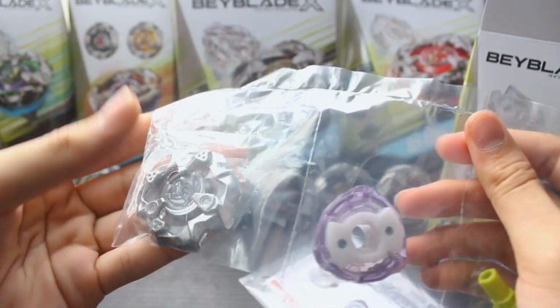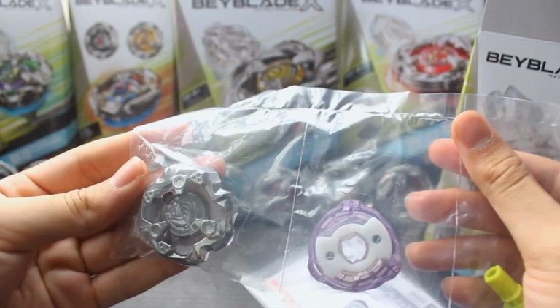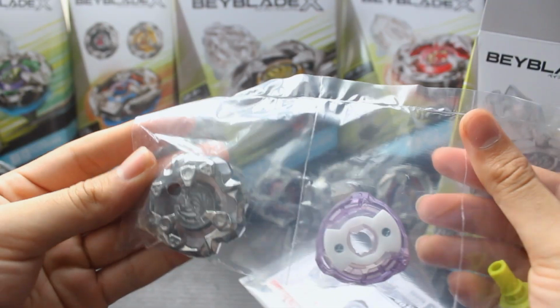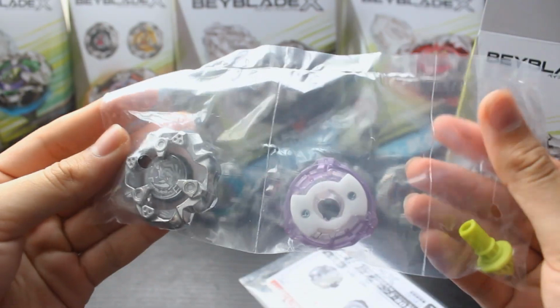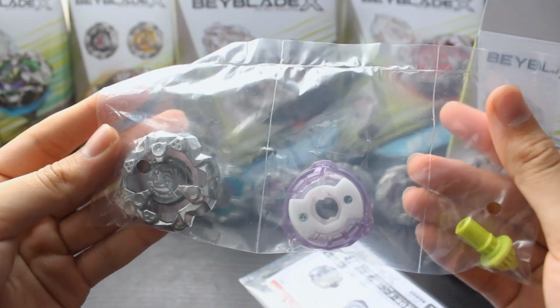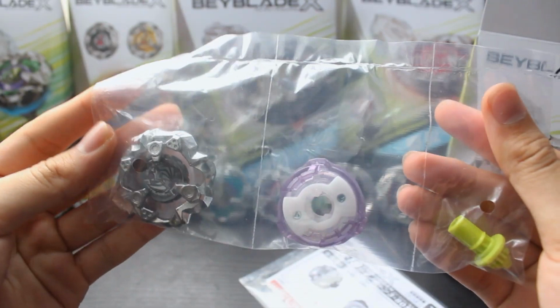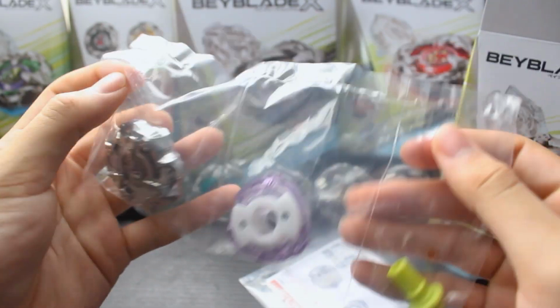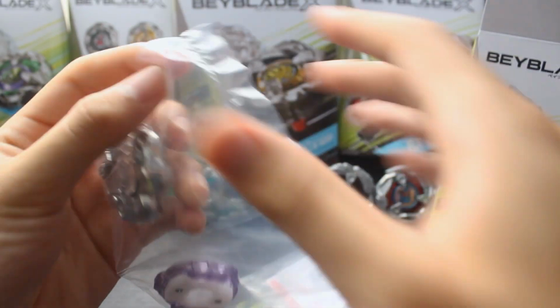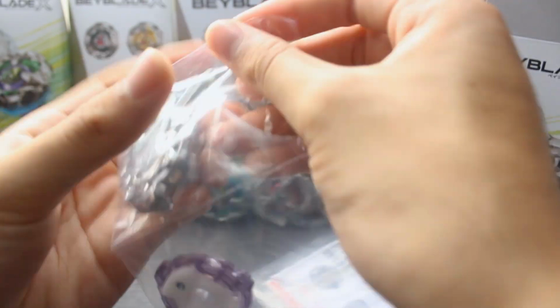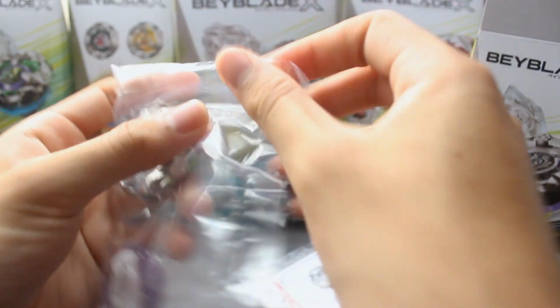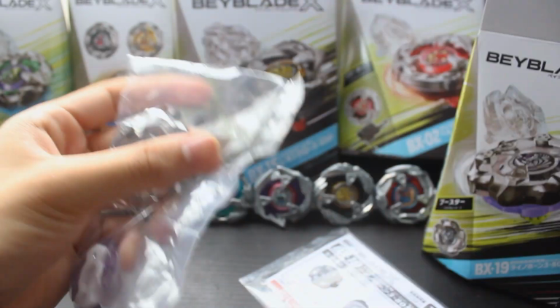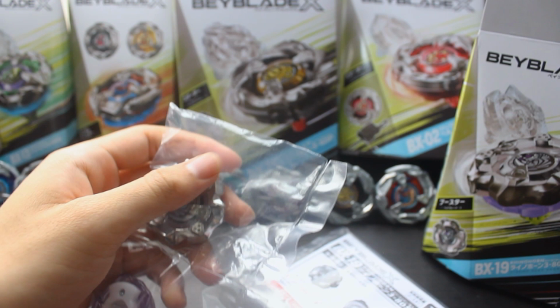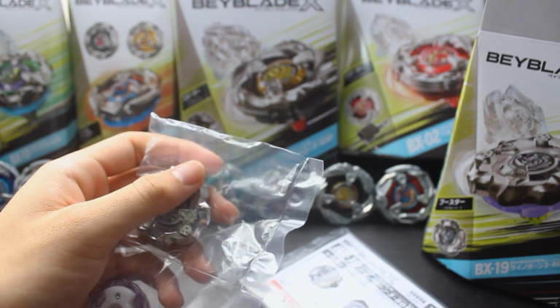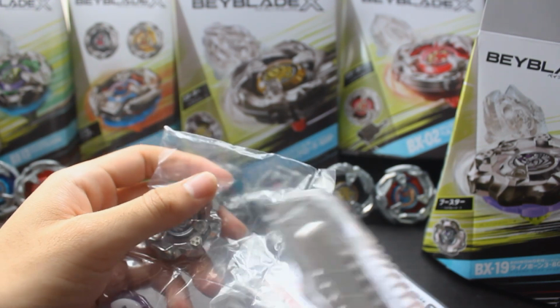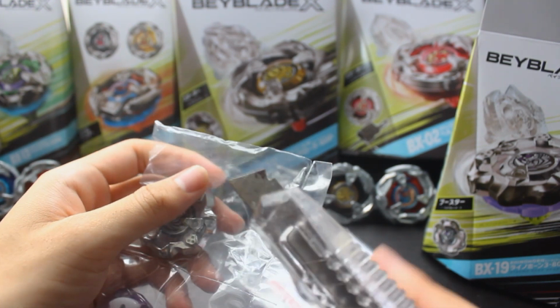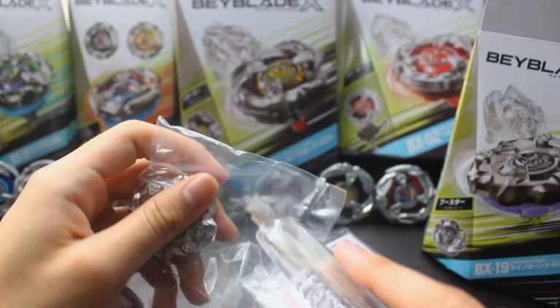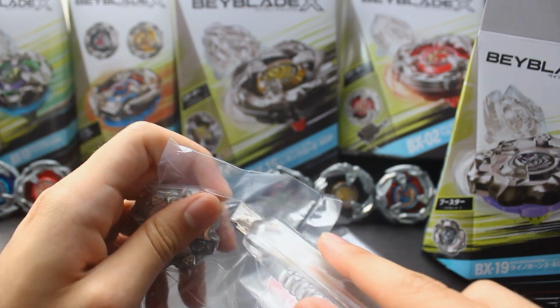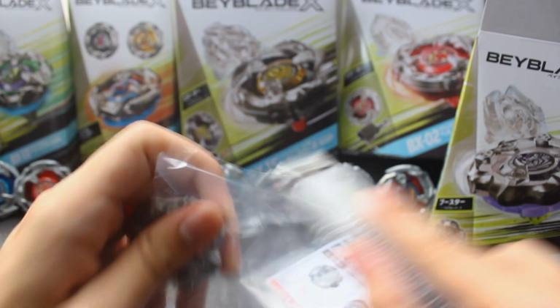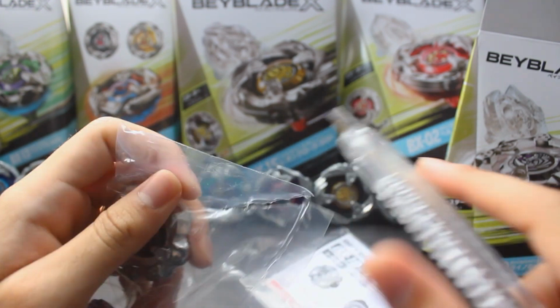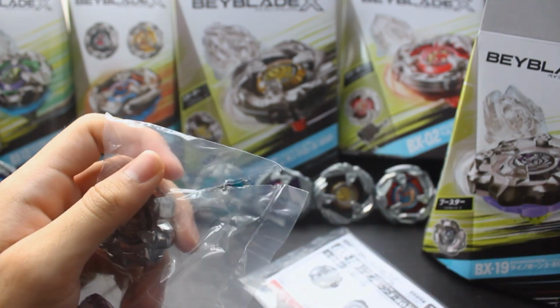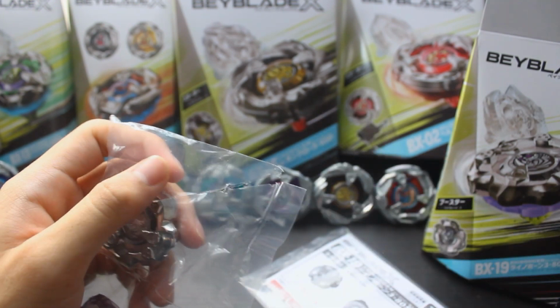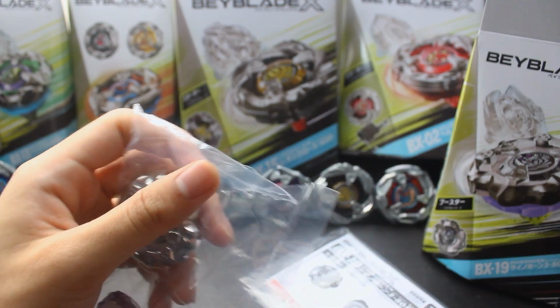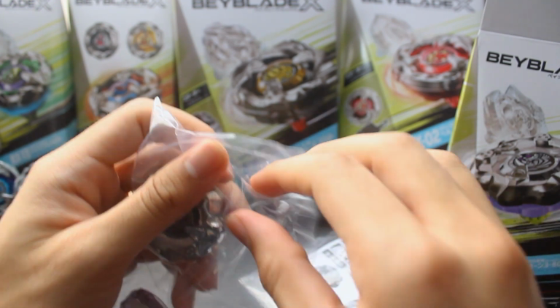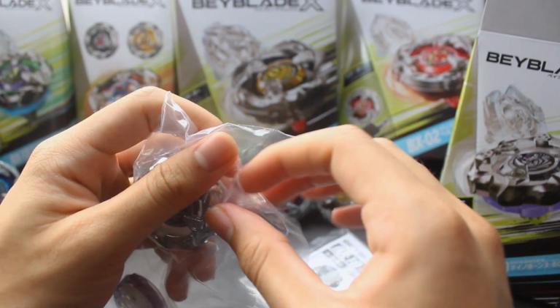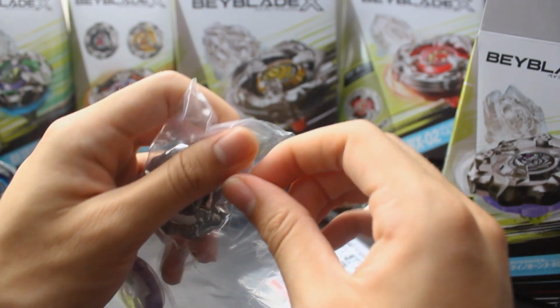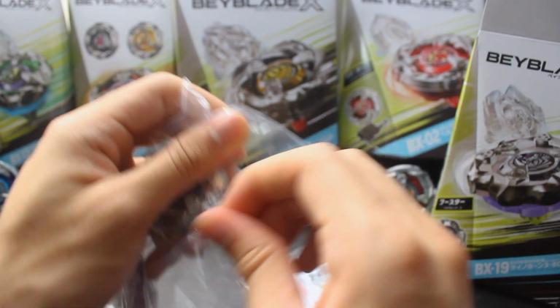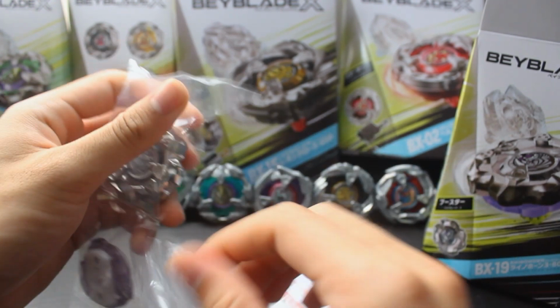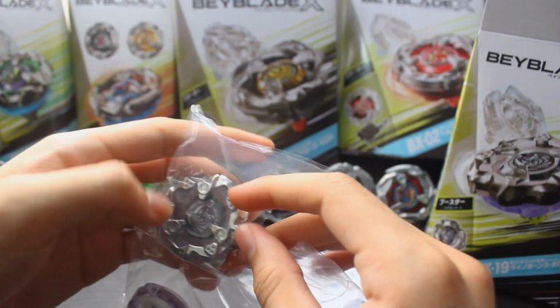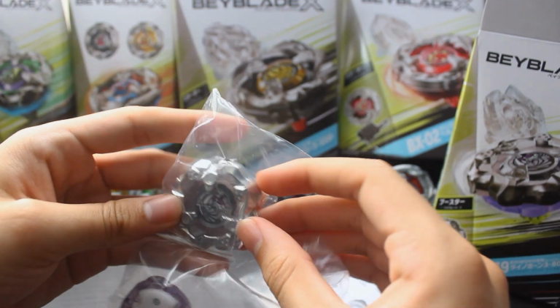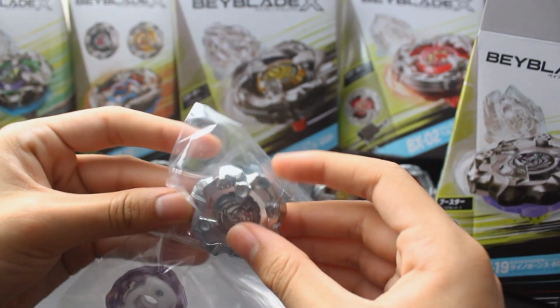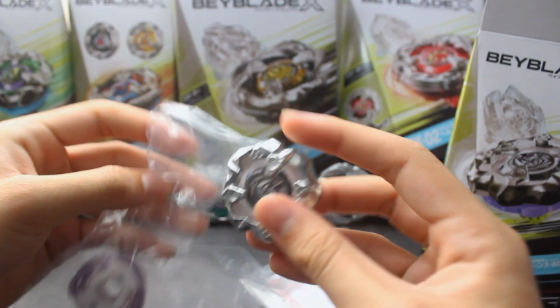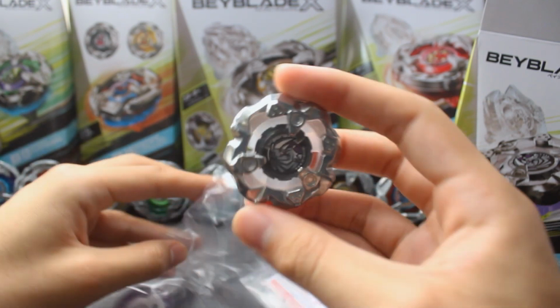We got our blade, ratchet, and bit, and obviously we're going to get started with the main event — the new blade, Rhino Horn.